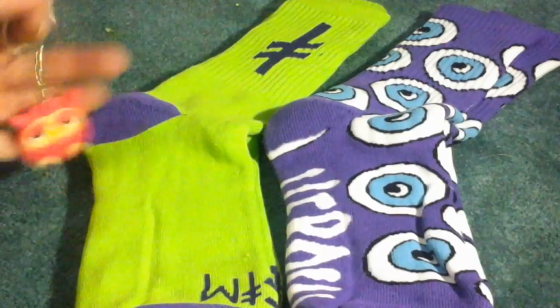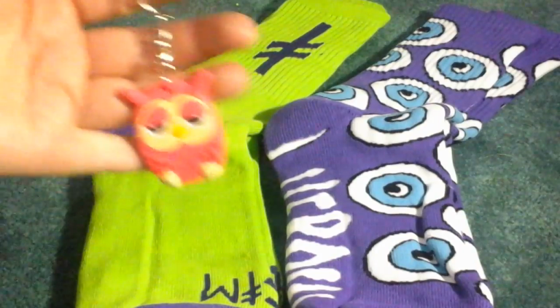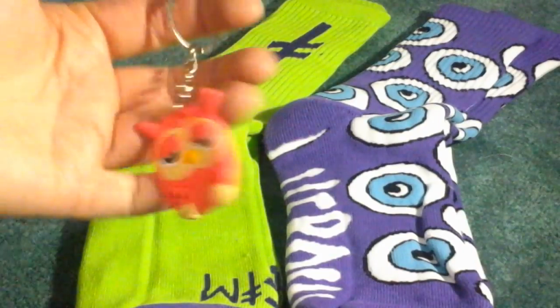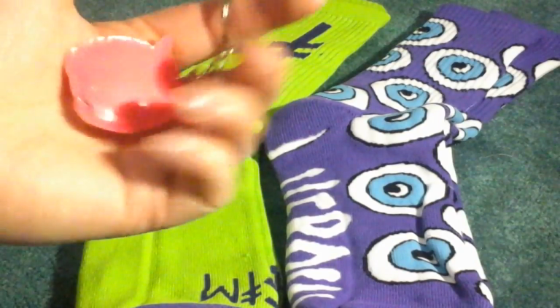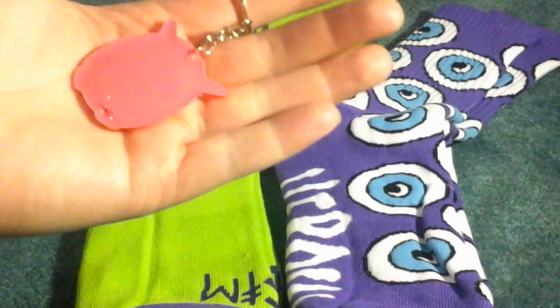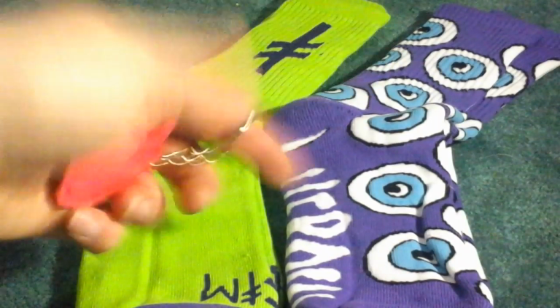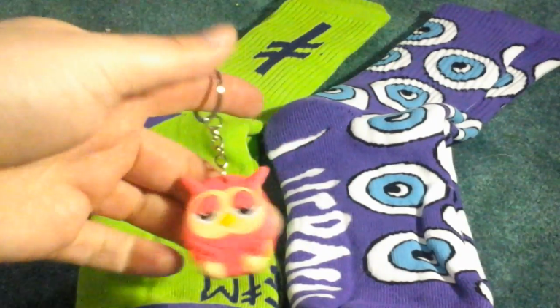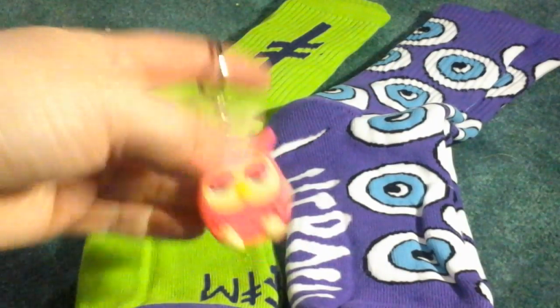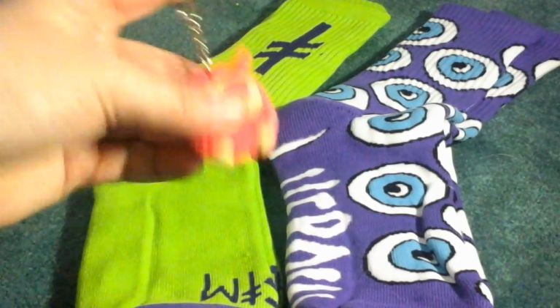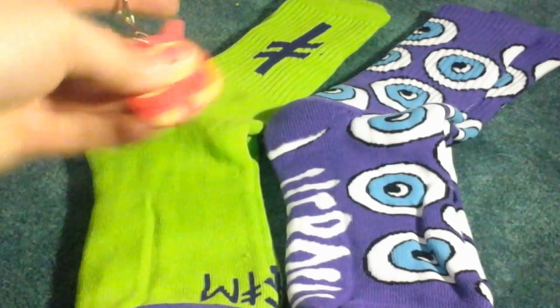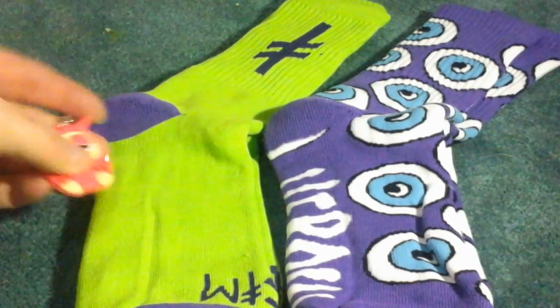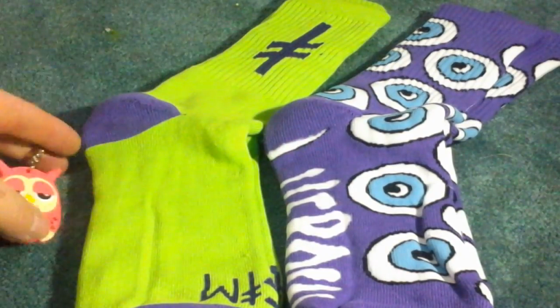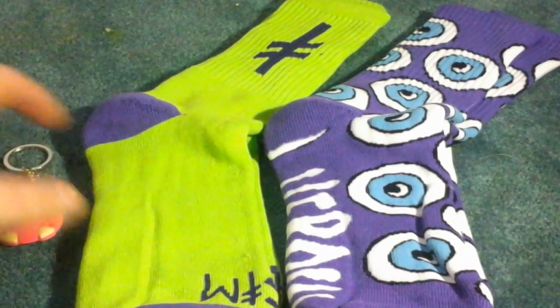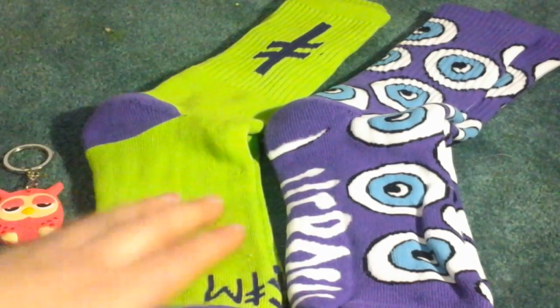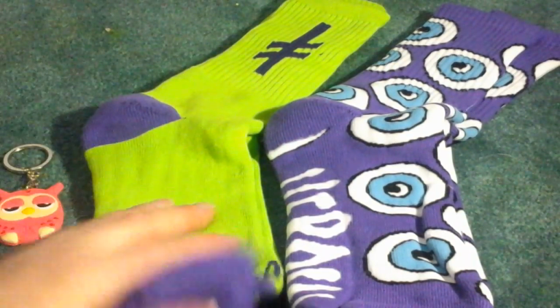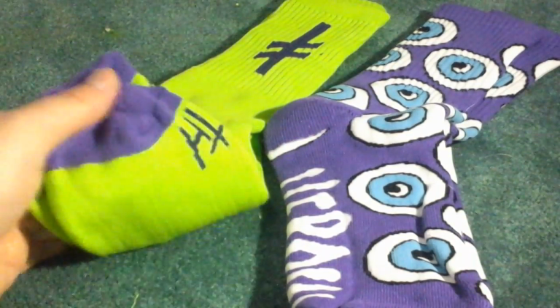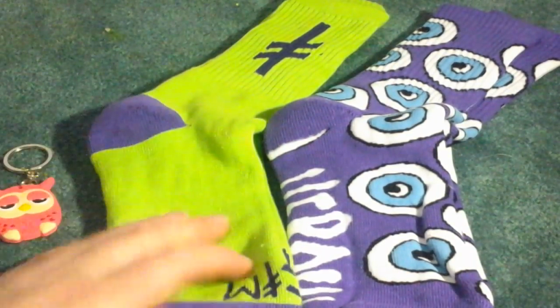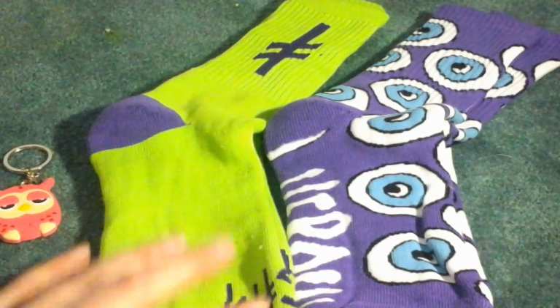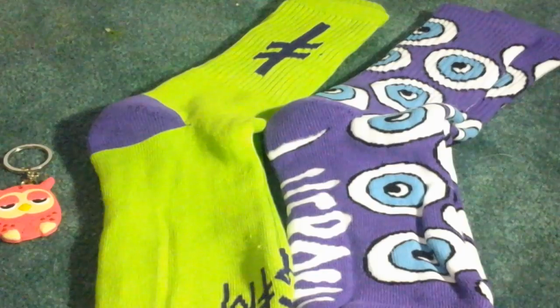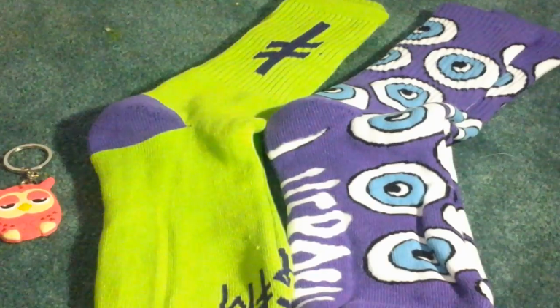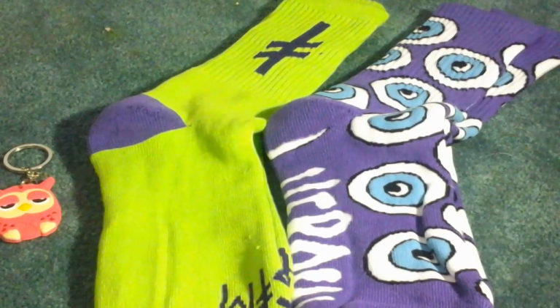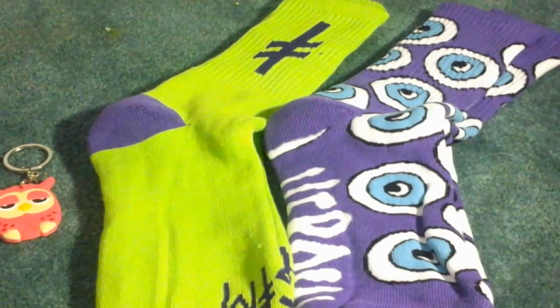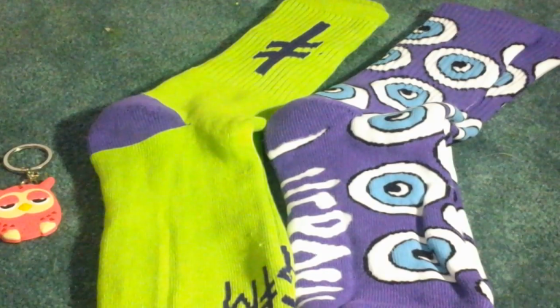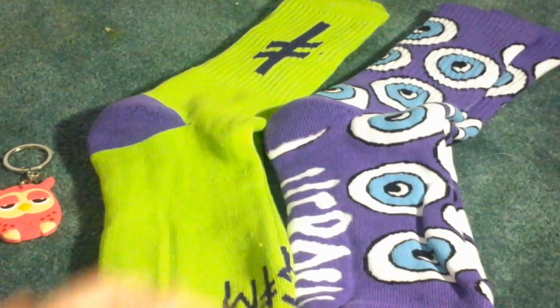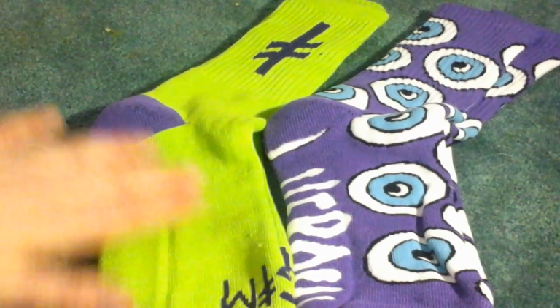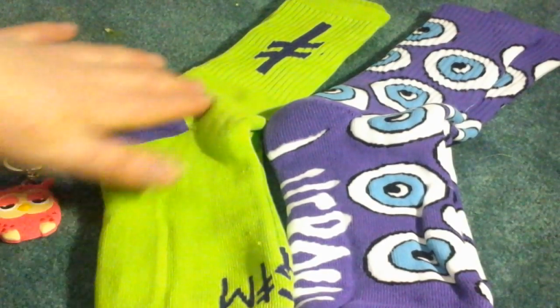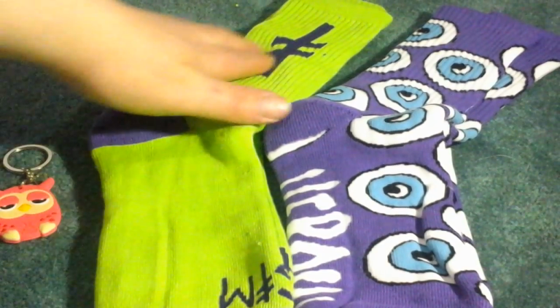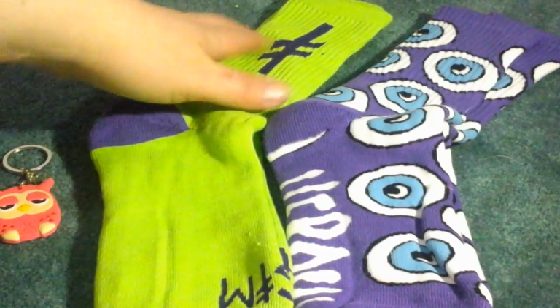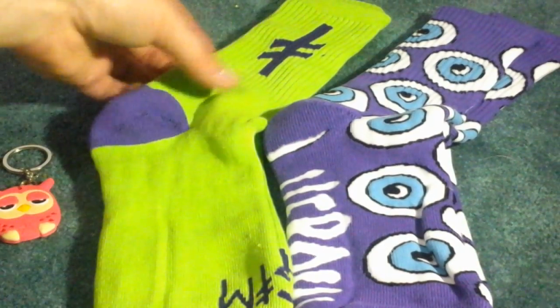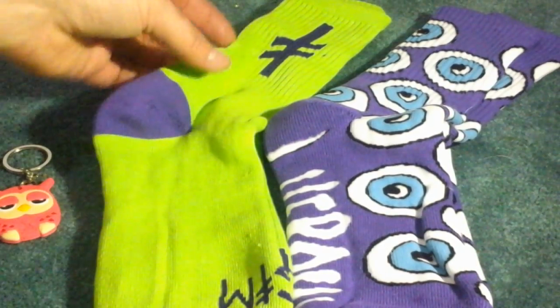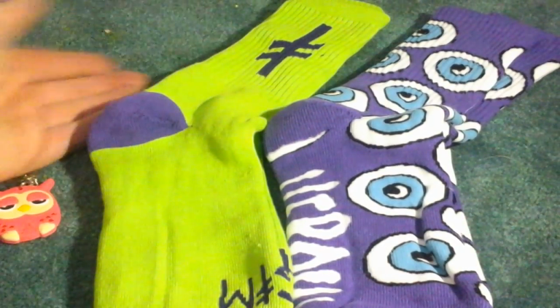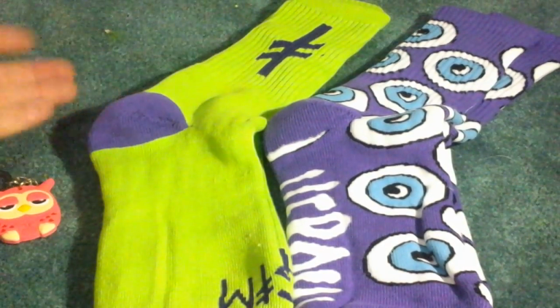It also comes with this little key chain. Great quality socks — I like them so far. The stitching looks really nicely done on them and they're really cool.